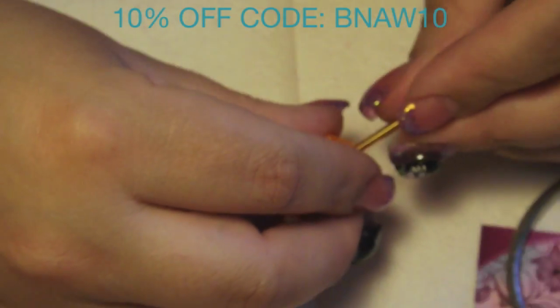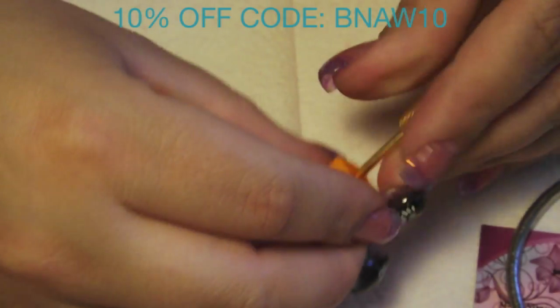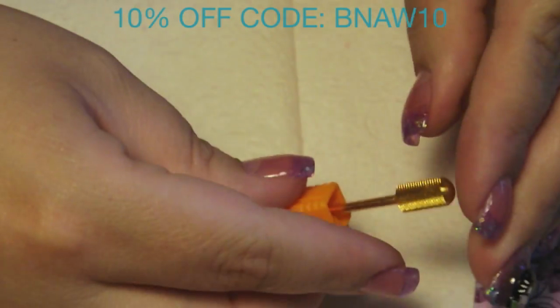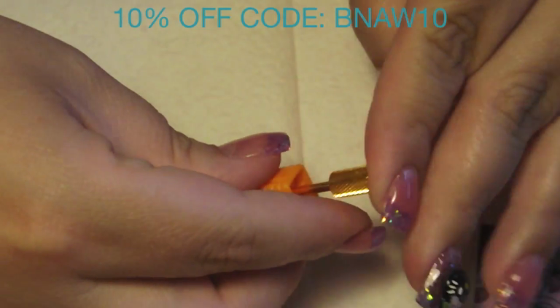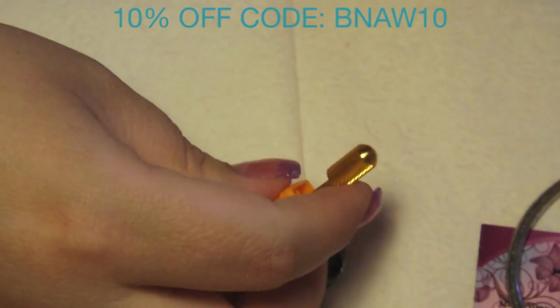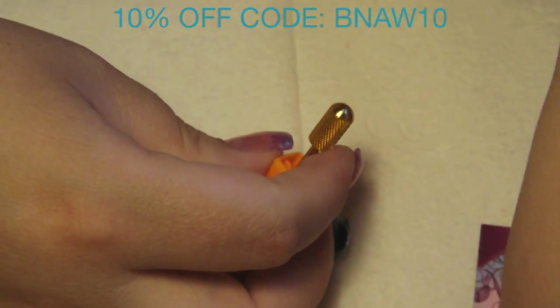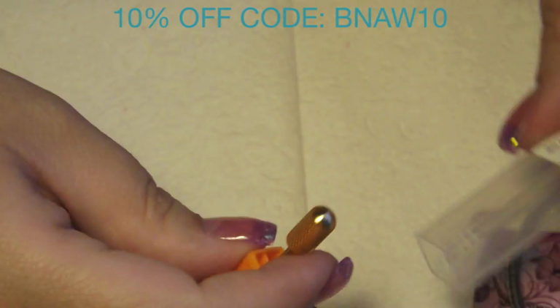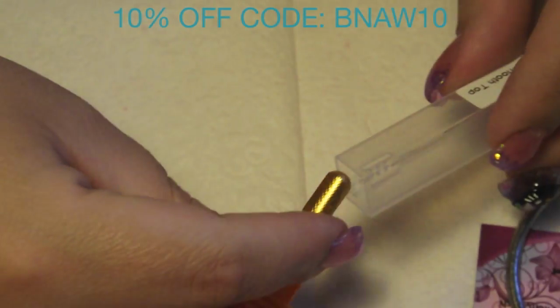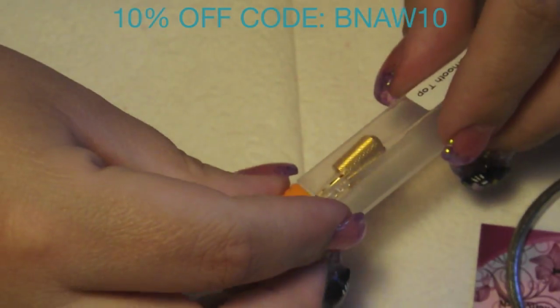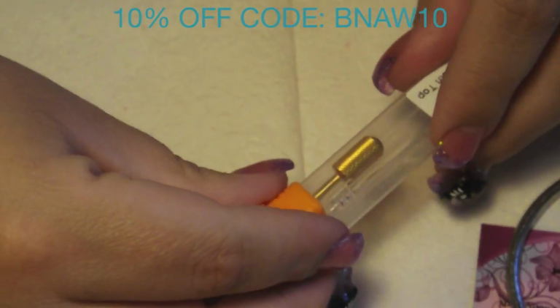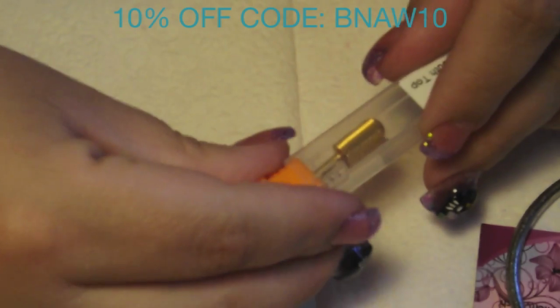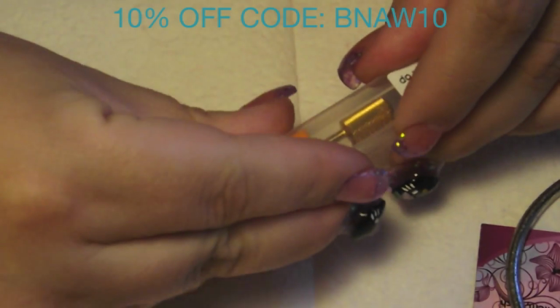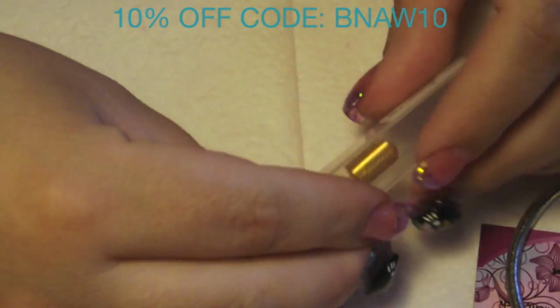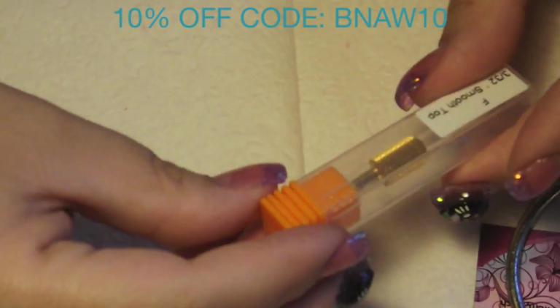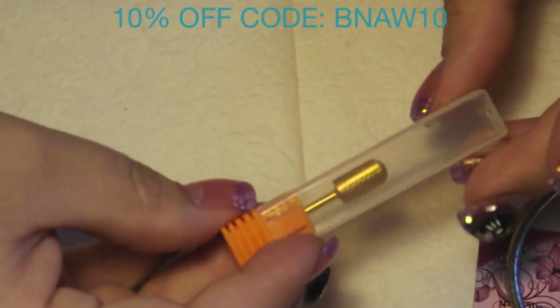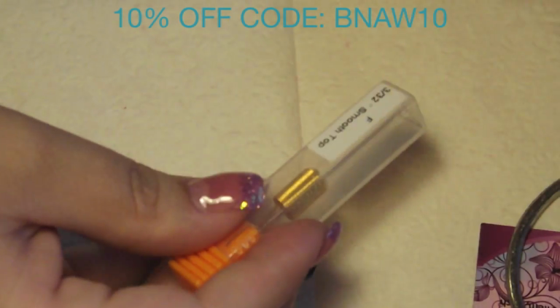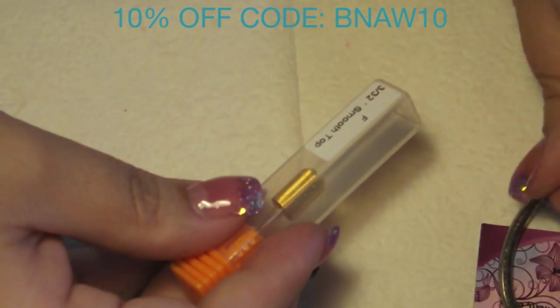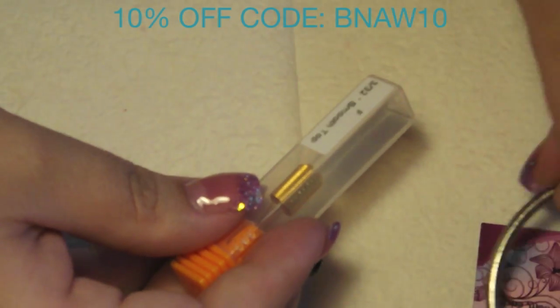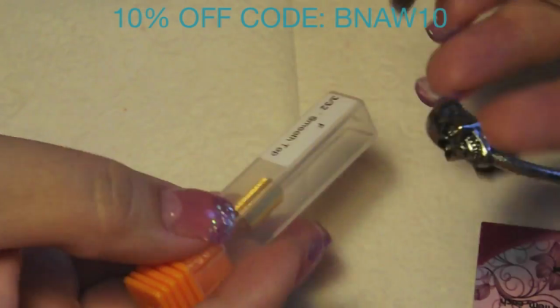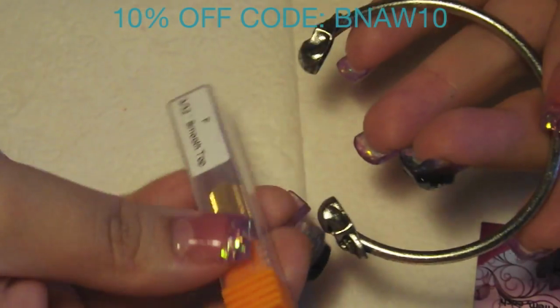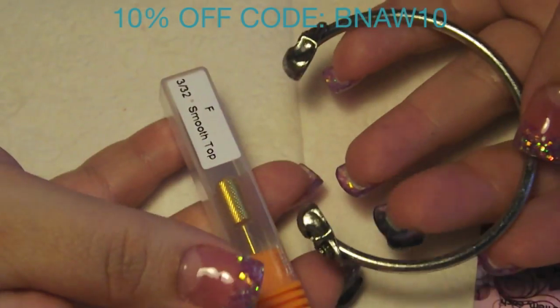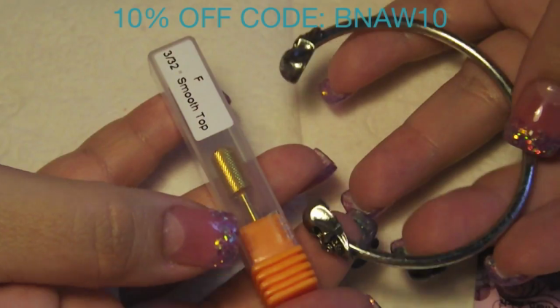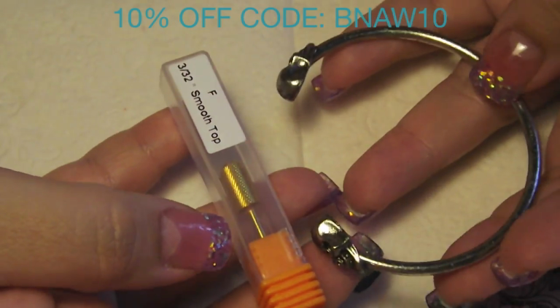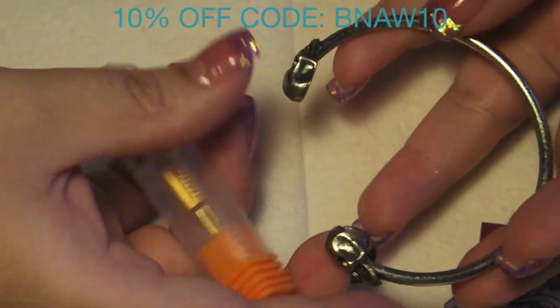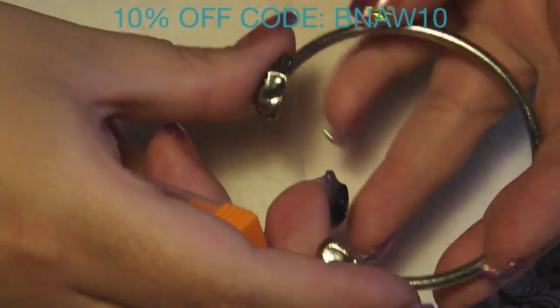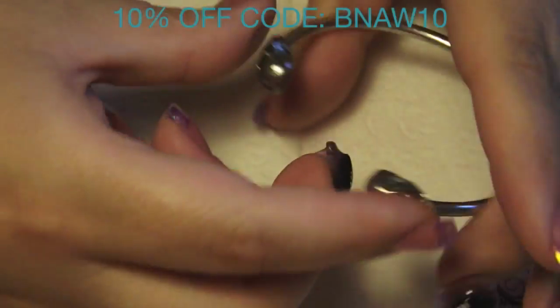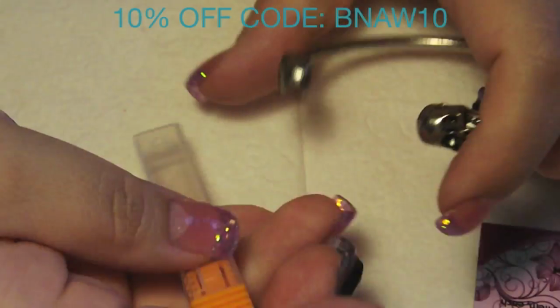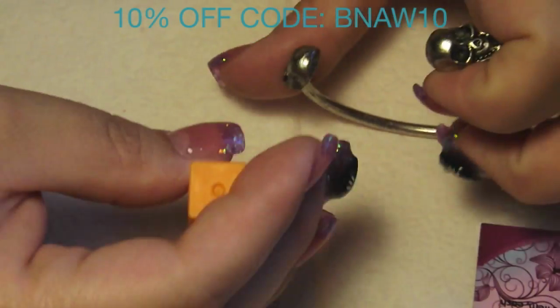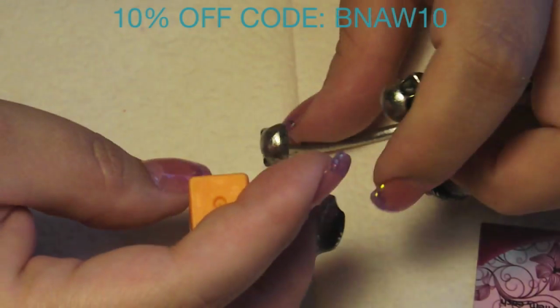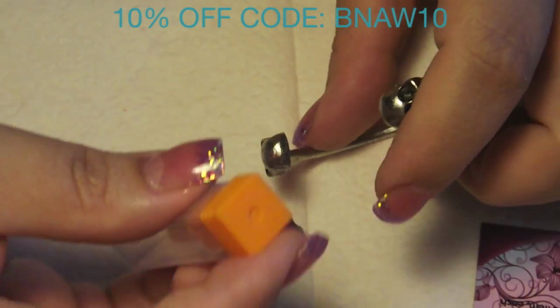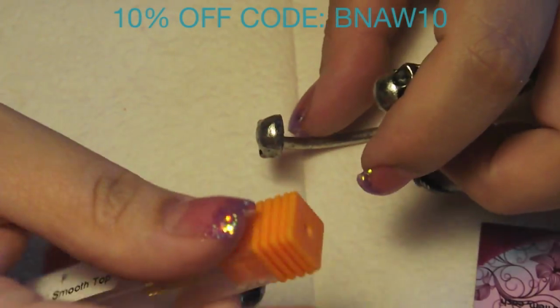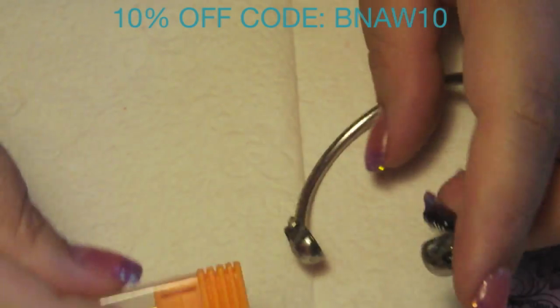If you guys have any questions, leave them down below and I'll try to answer them to the best of my ability. I wanted to say thank you to Born Pretty Store for sending me these two items — I really appreciate it. I have those linked down below for you guys, and as always, thank you for watching.